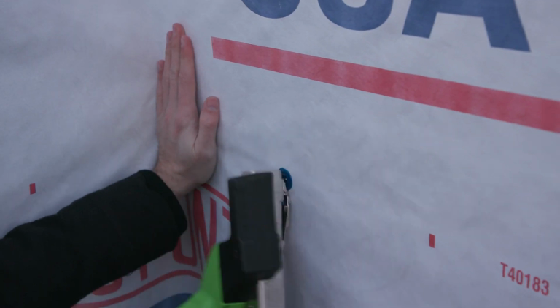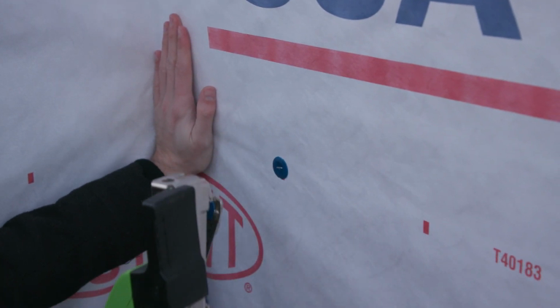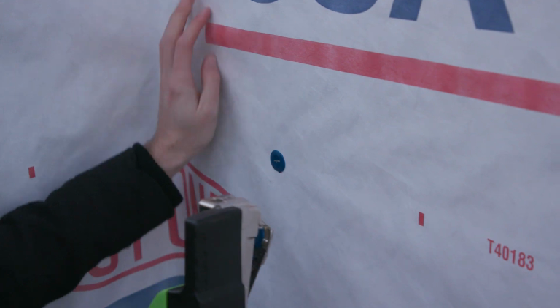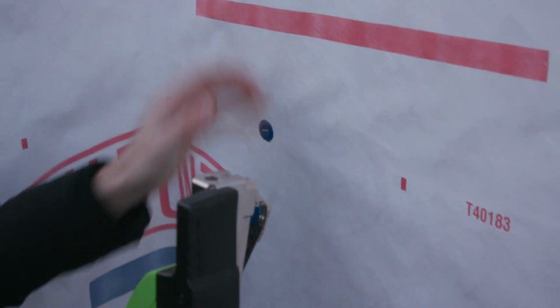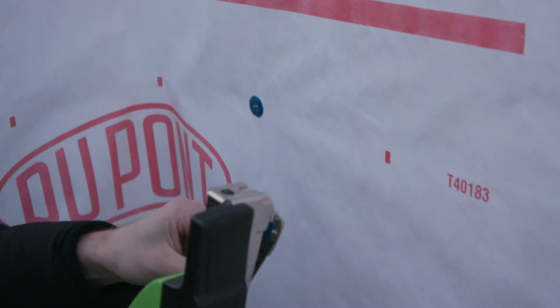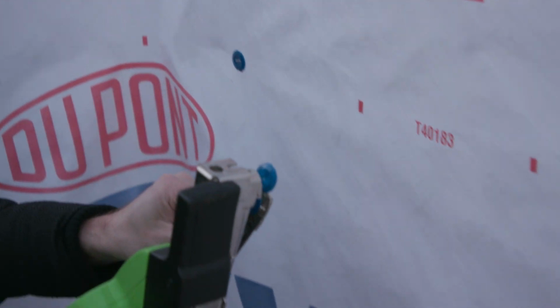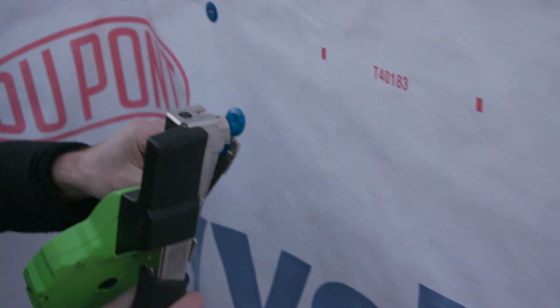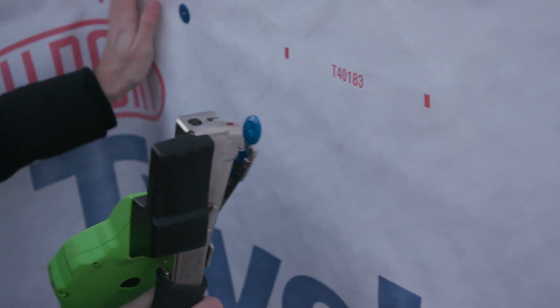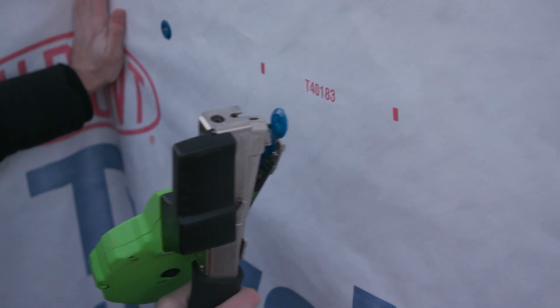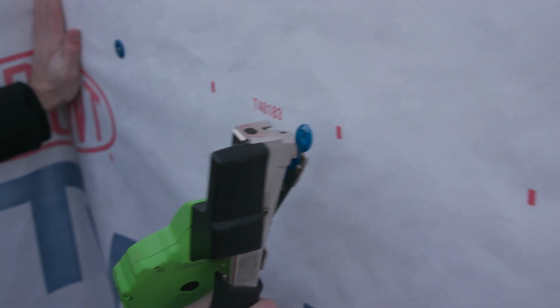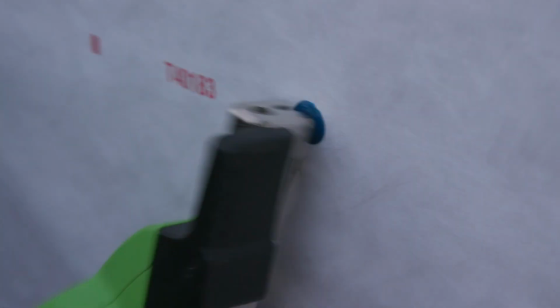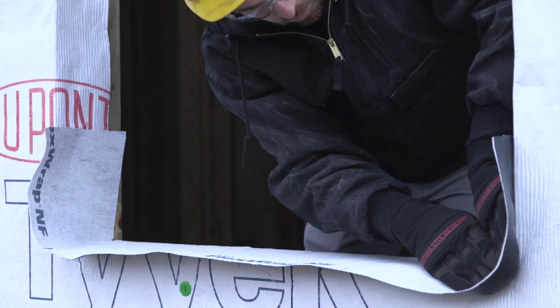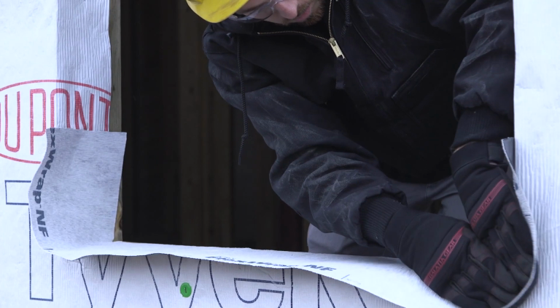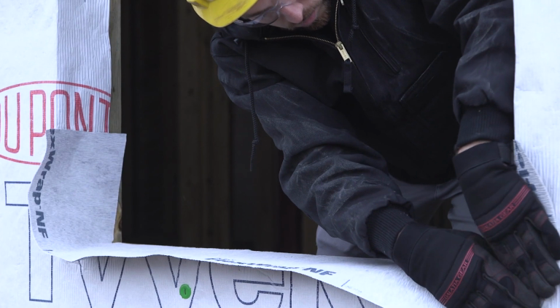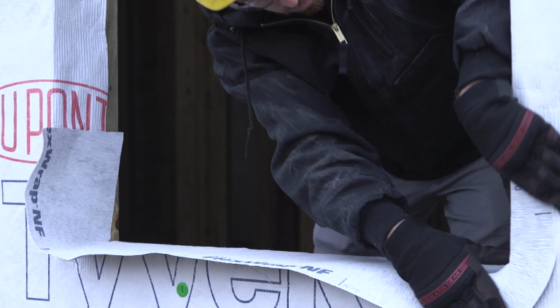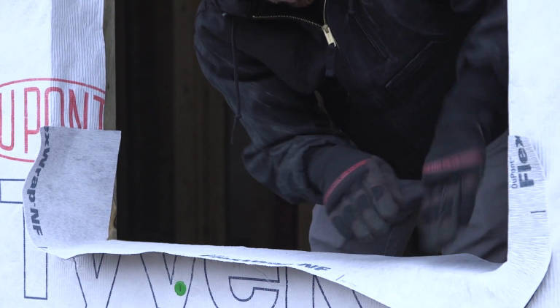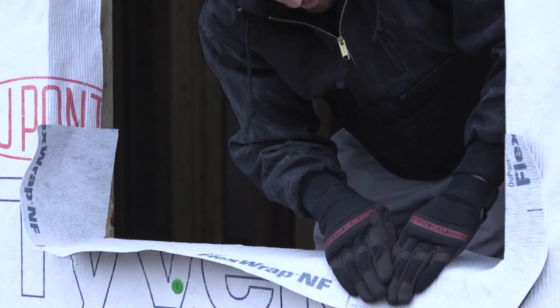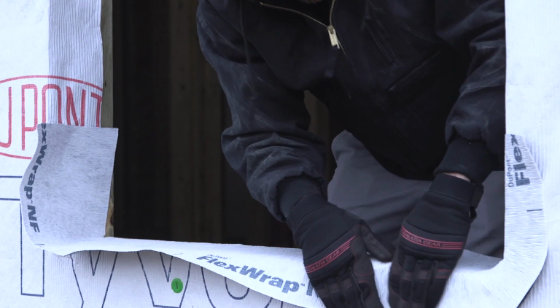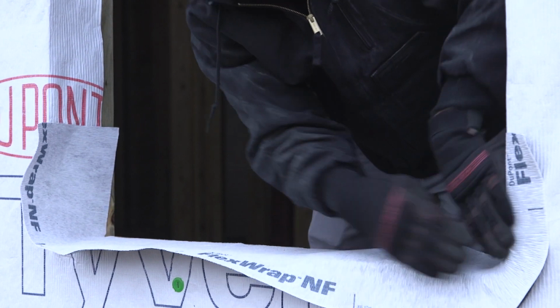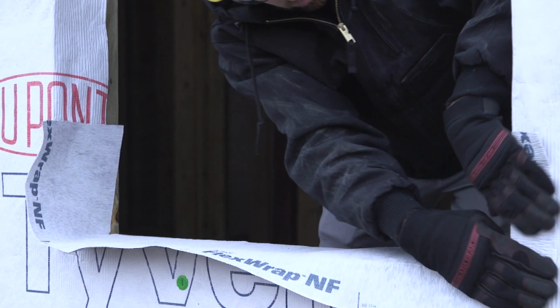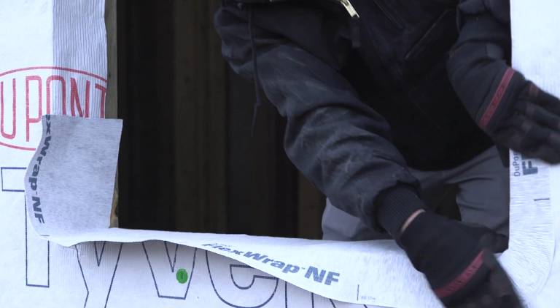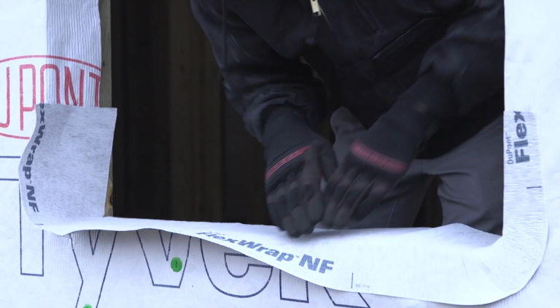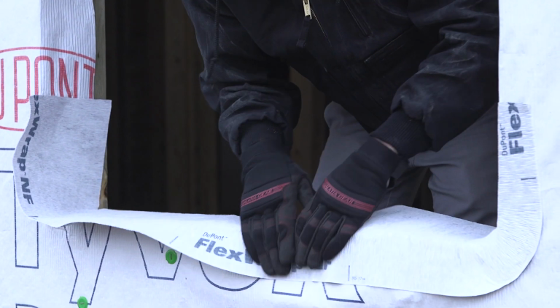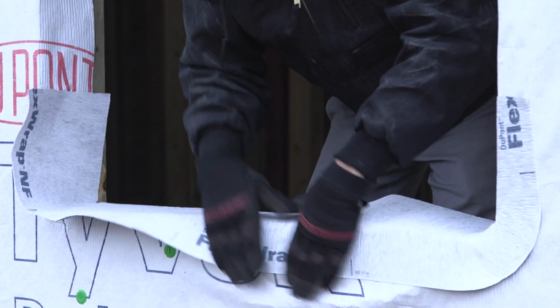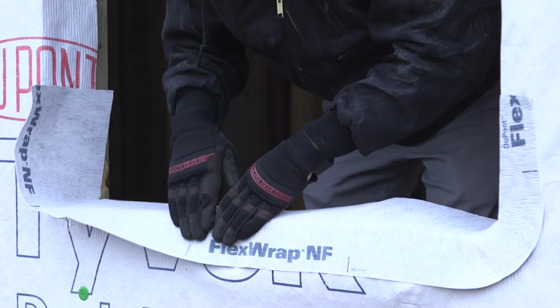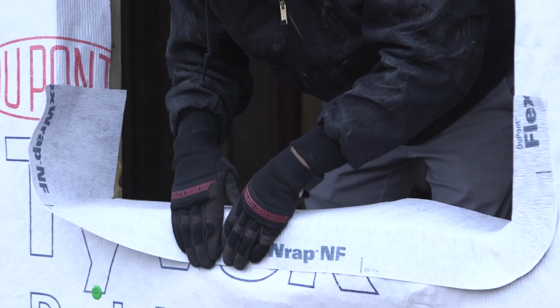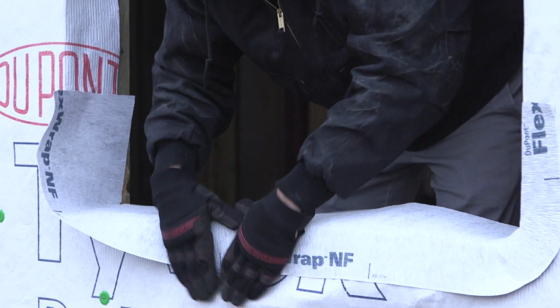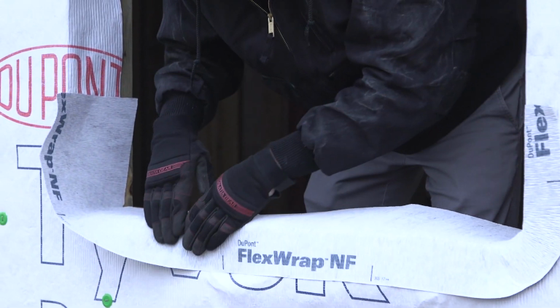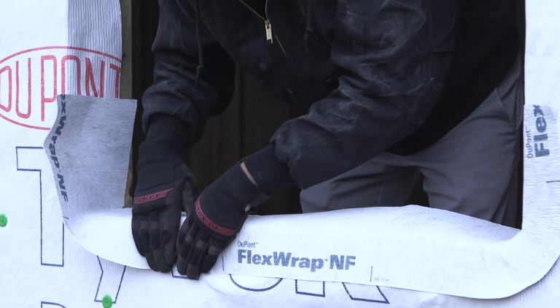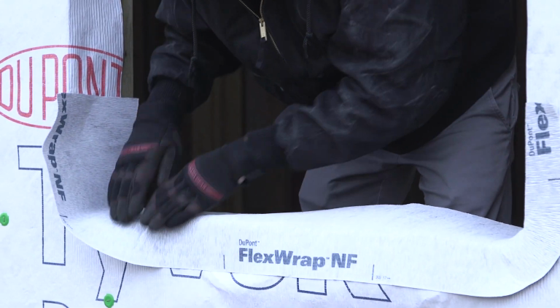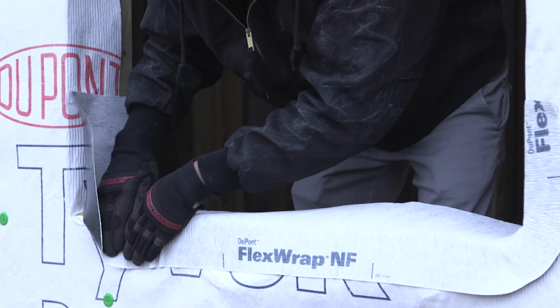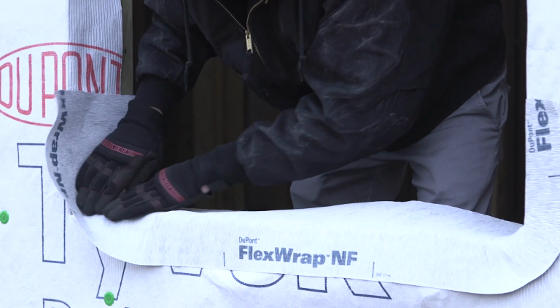Around window and door openings and other tricky areas, our tough, flexible flashing products follow the contours, creating an effective seal against air and water leakage.